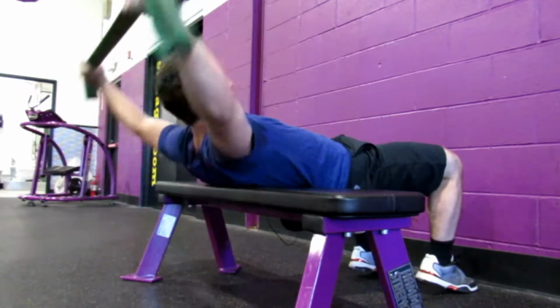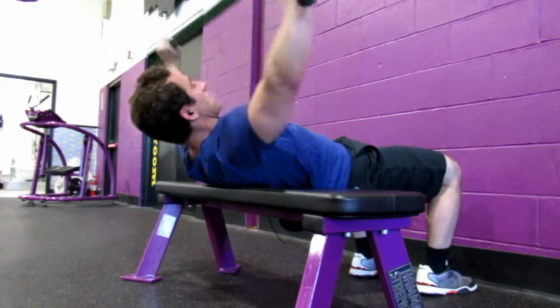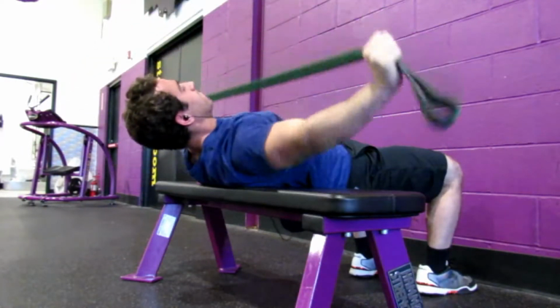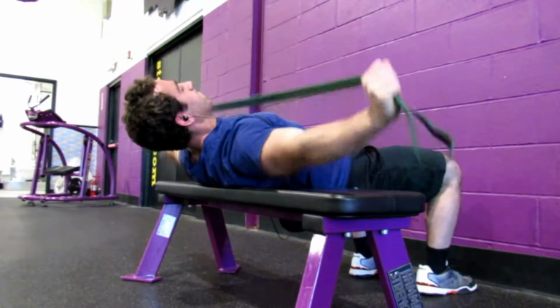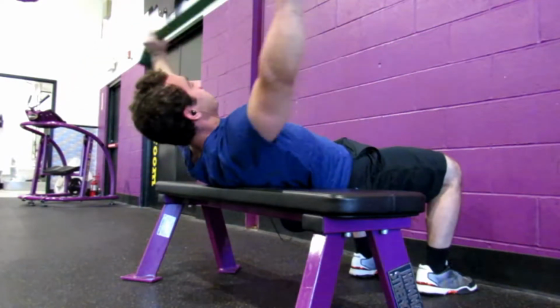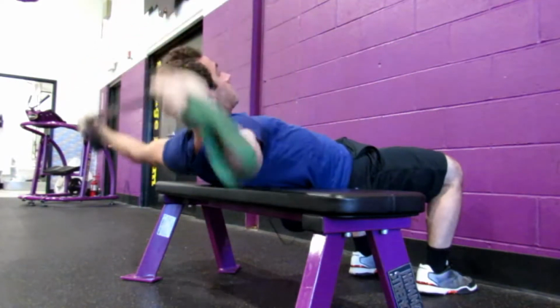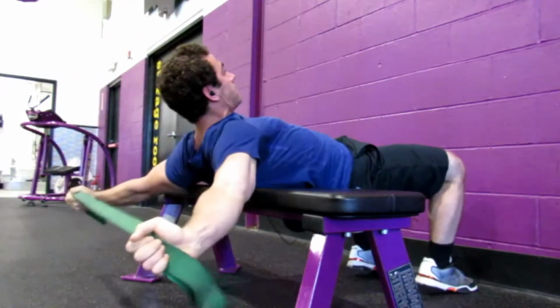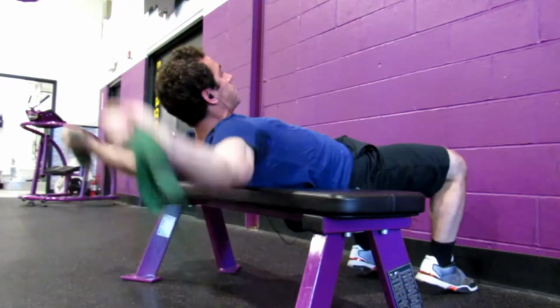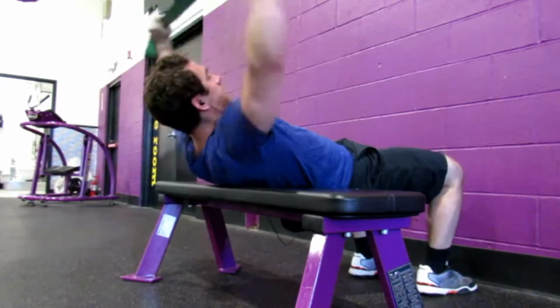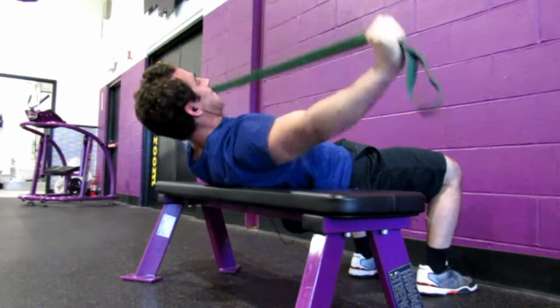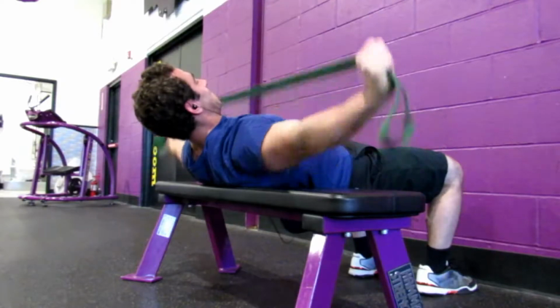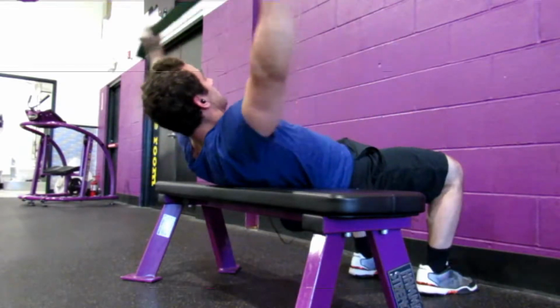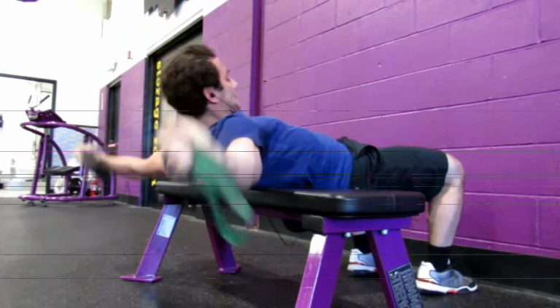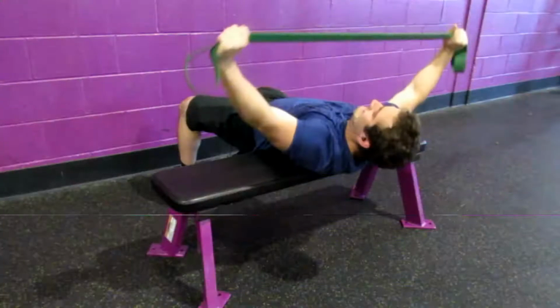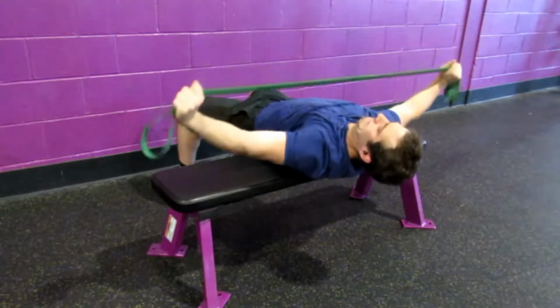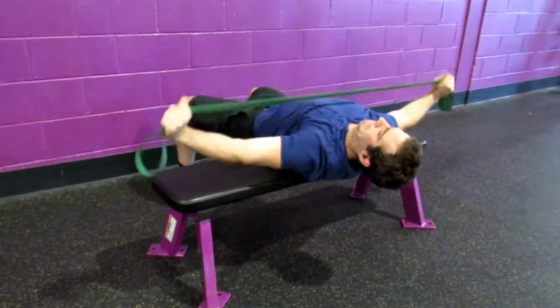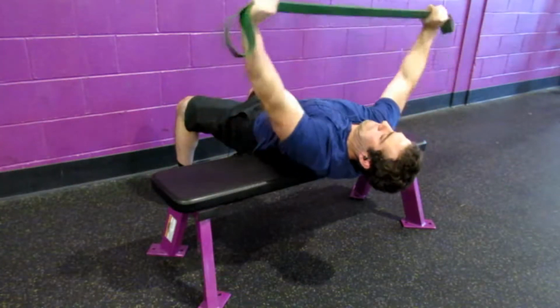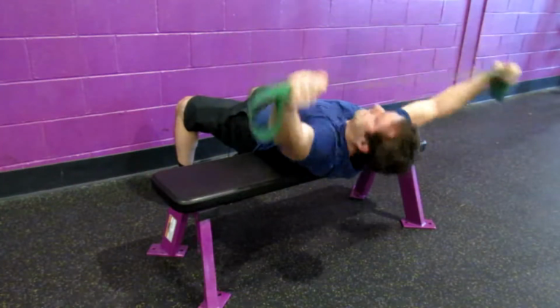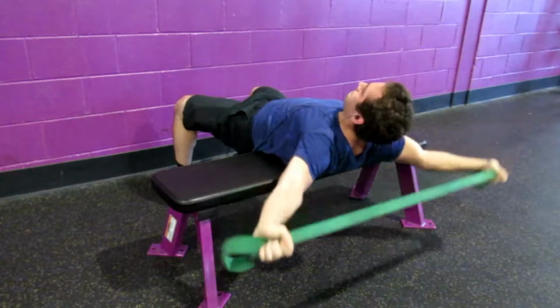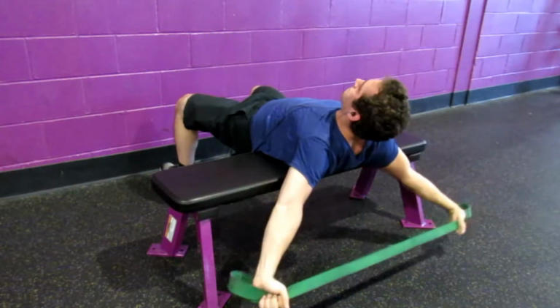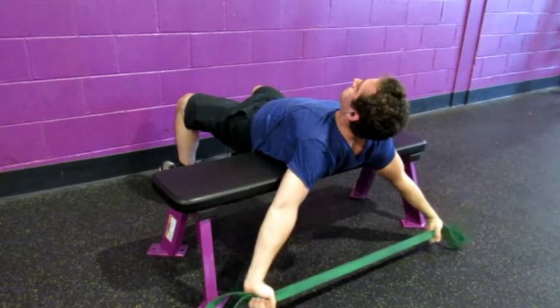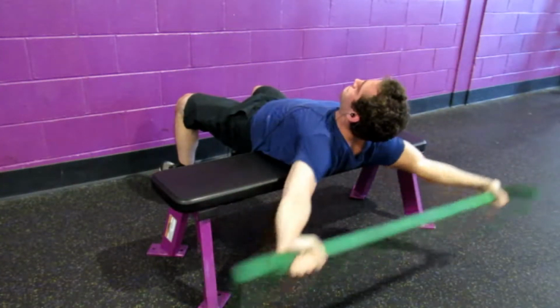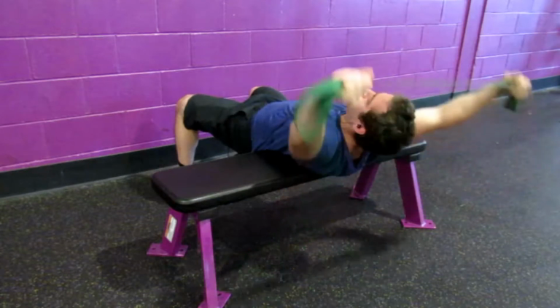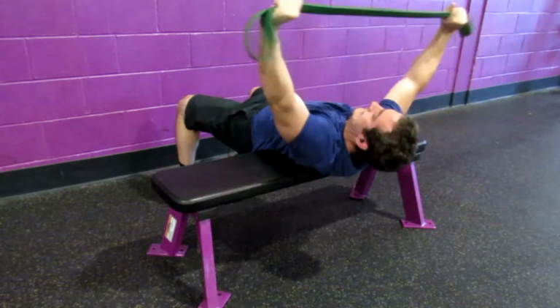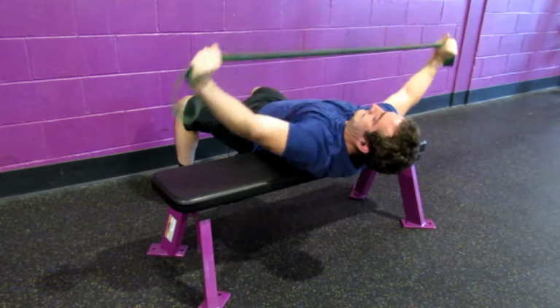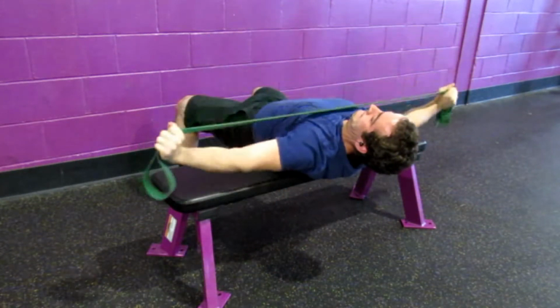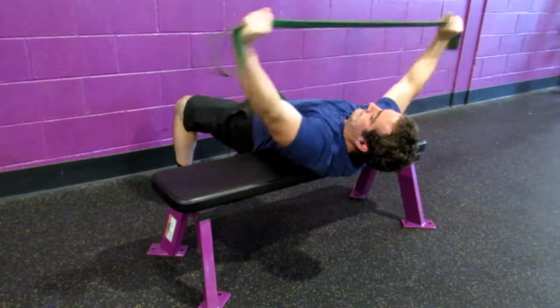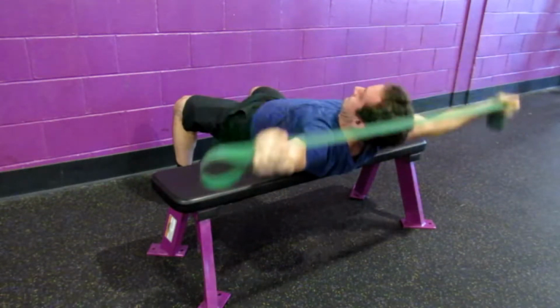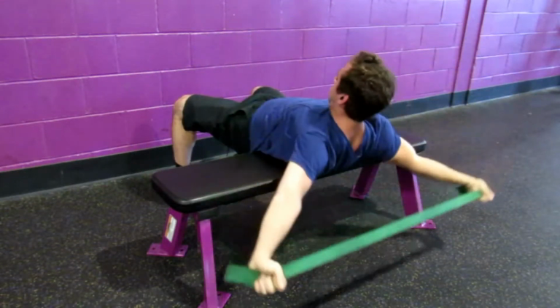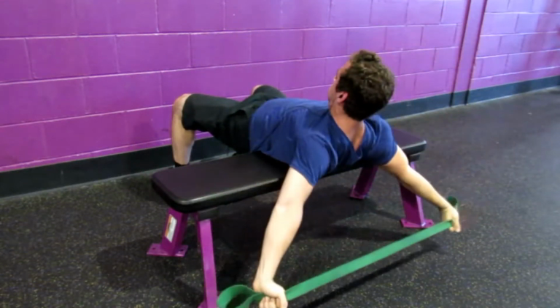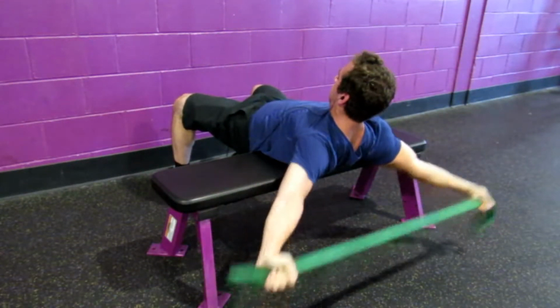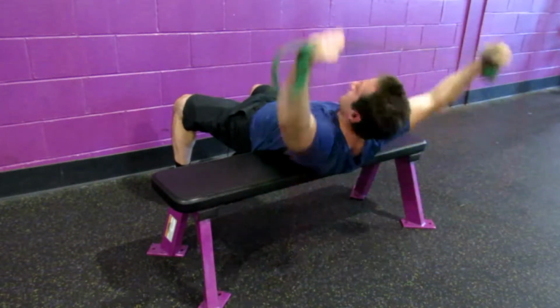At the same time you're going to get a really good squeeze and stretch in your chest. And as you go back behind your head, you're going to open up your shoulders by moving them back, and at the same time pushing the band out to really open up your shoulders.